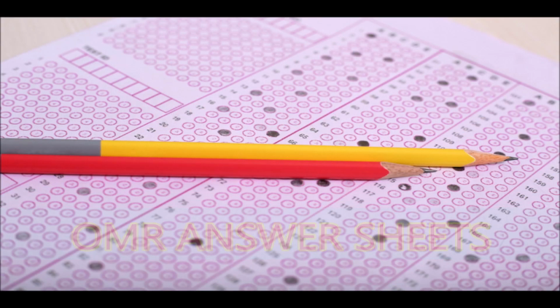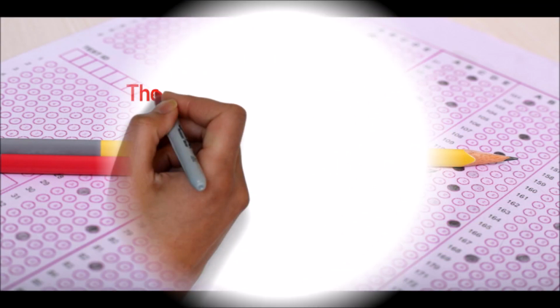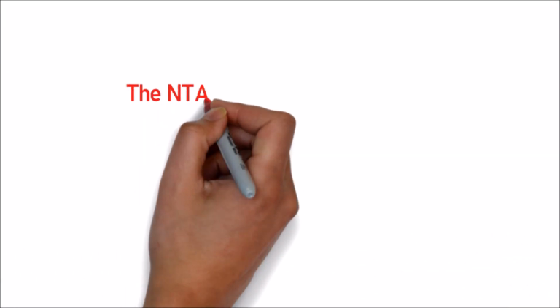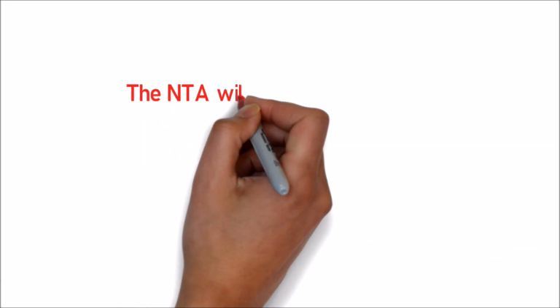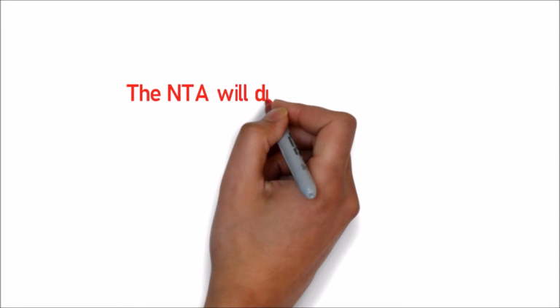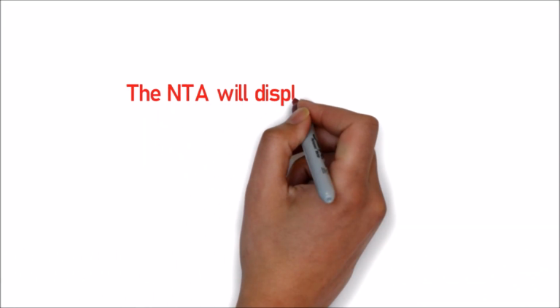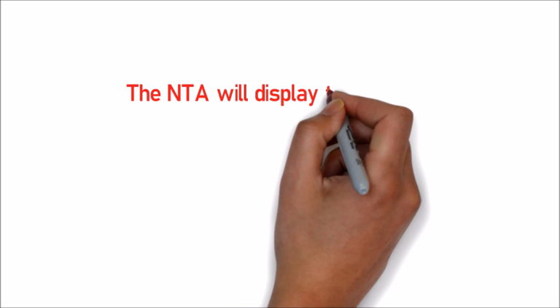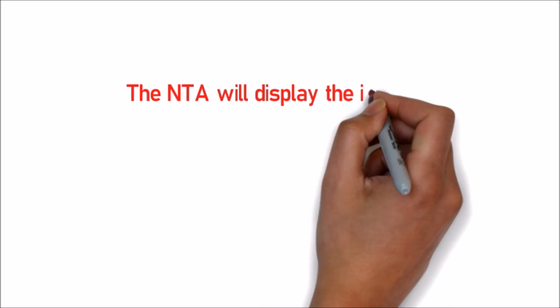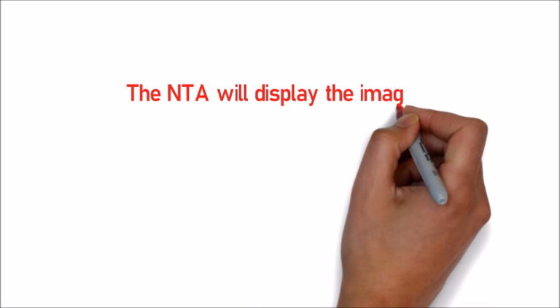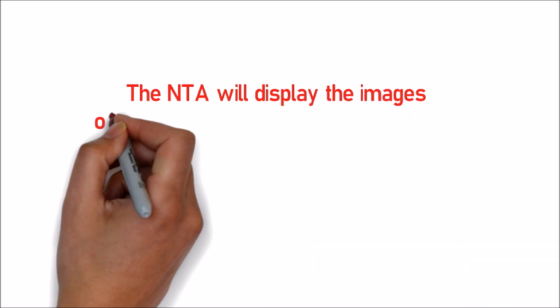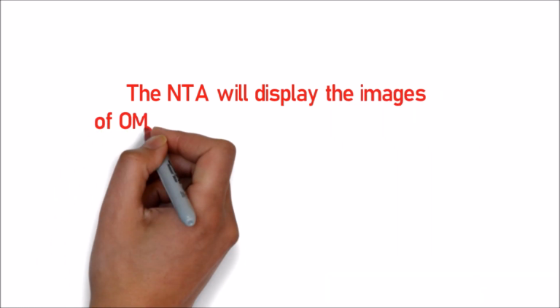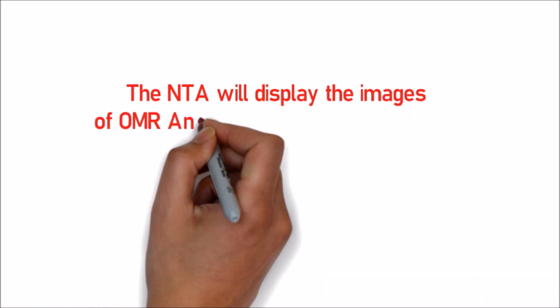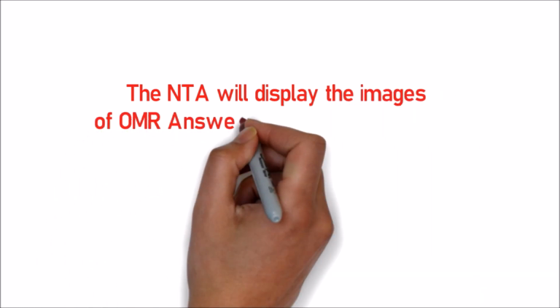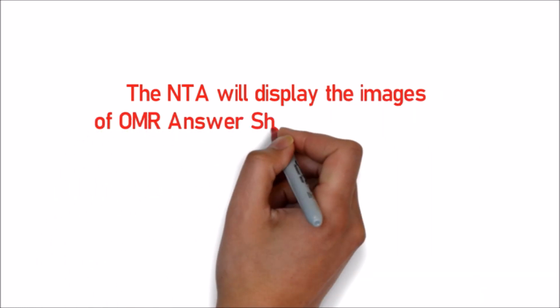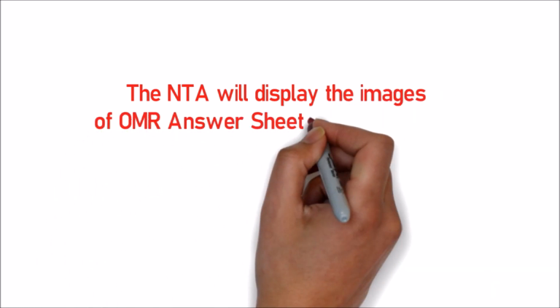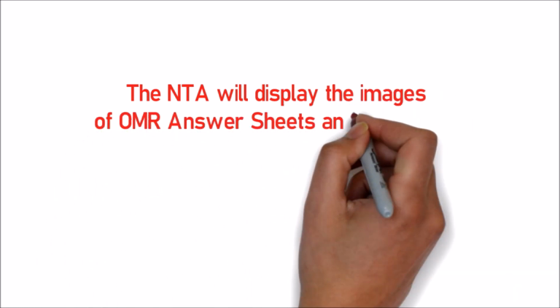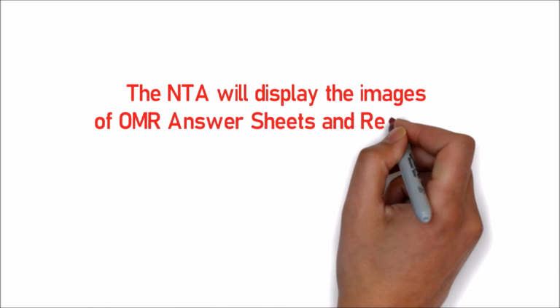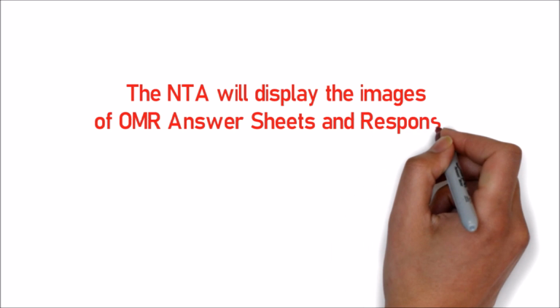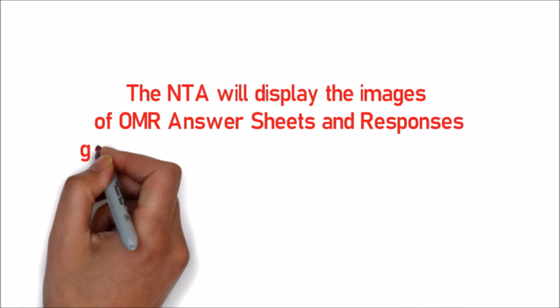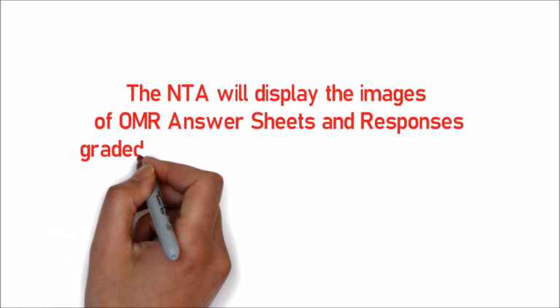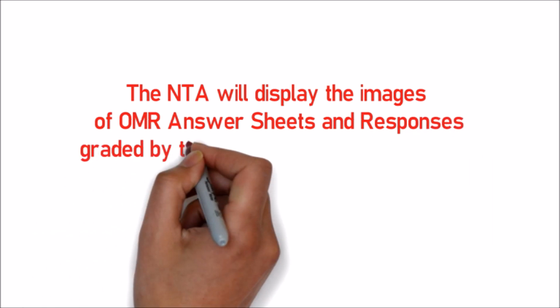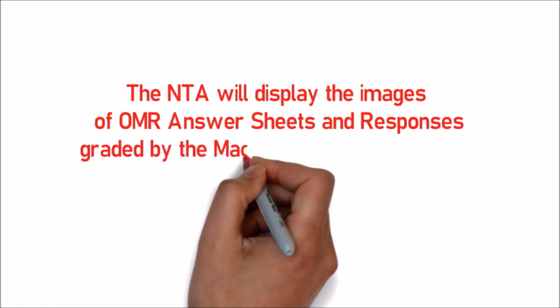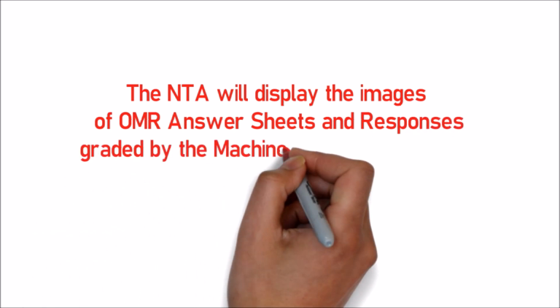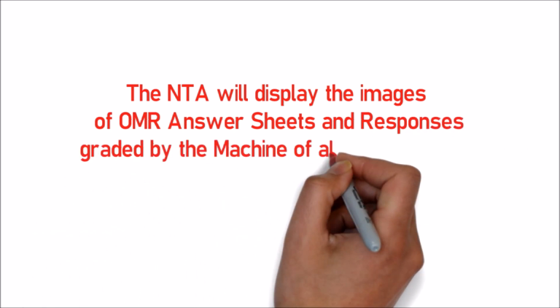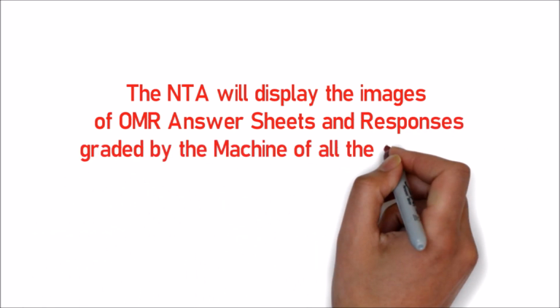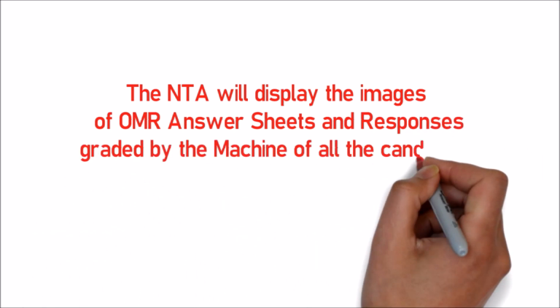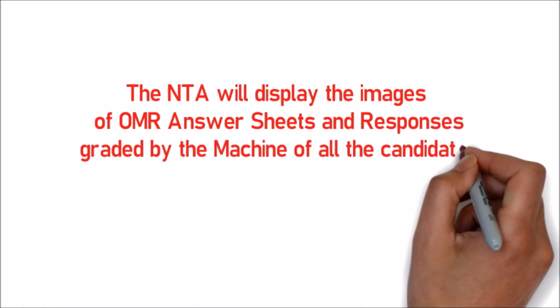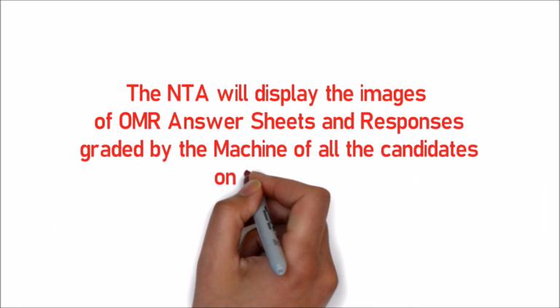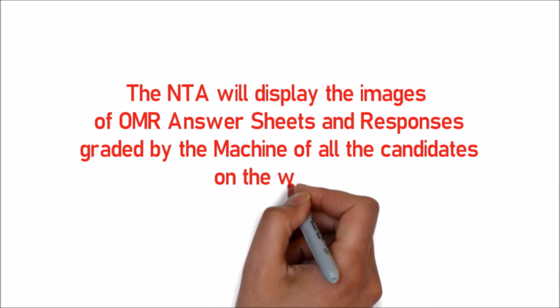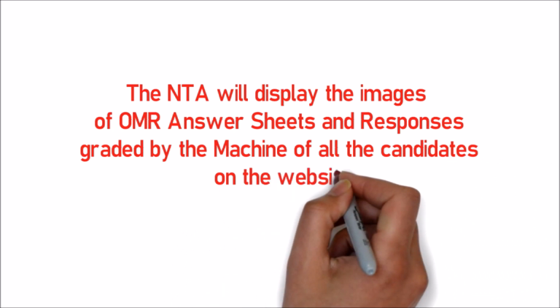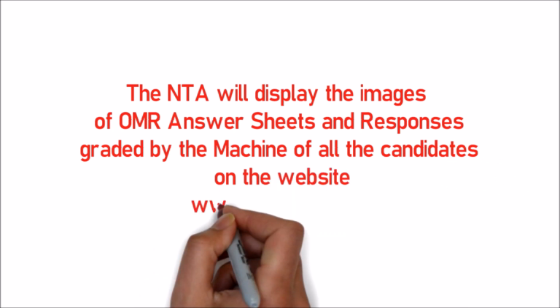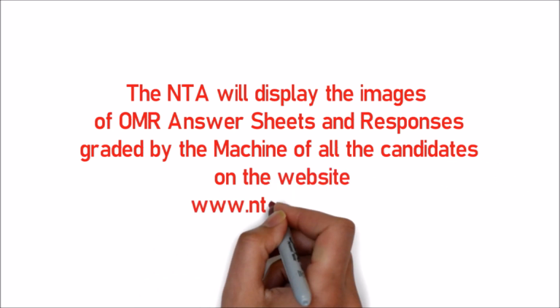The NTA will display the images of OMR answer sheets and responses graded by the machine of all the candidates on the official website of NTA NEET. The link will be provided in the description given below.